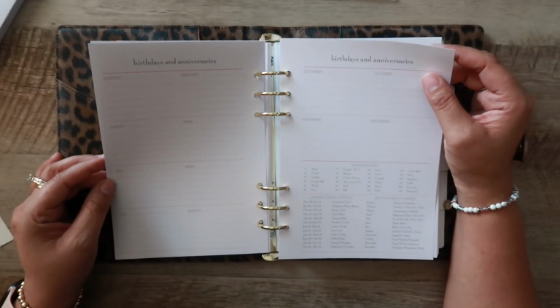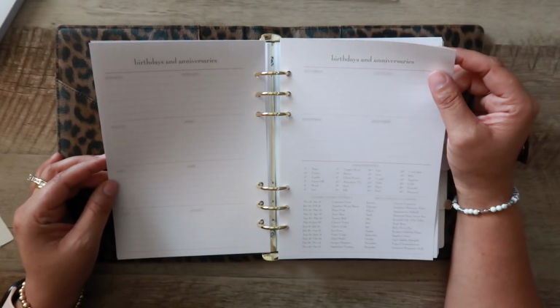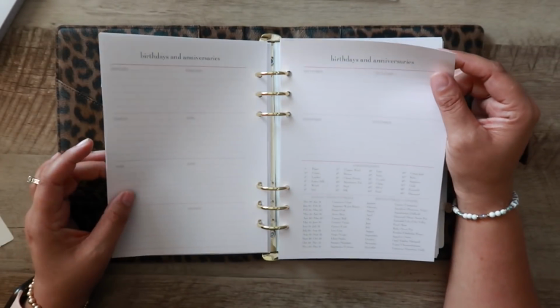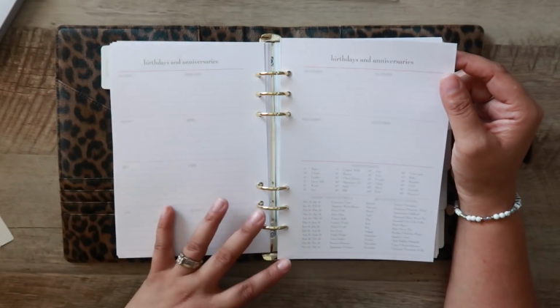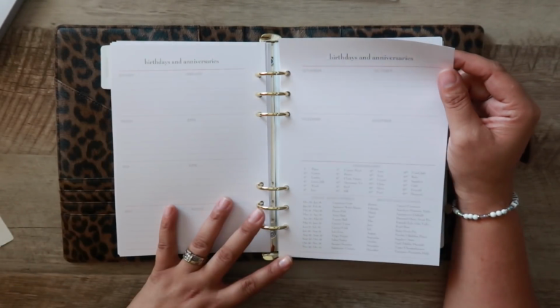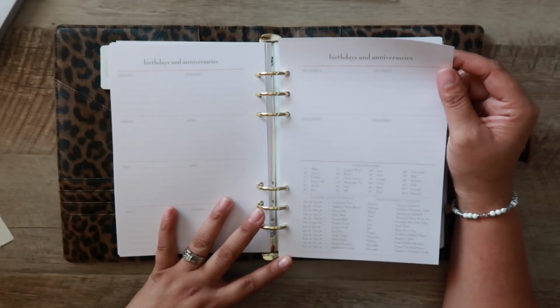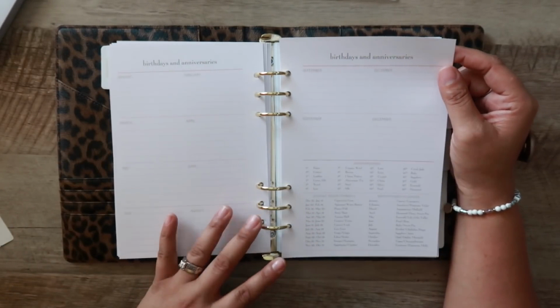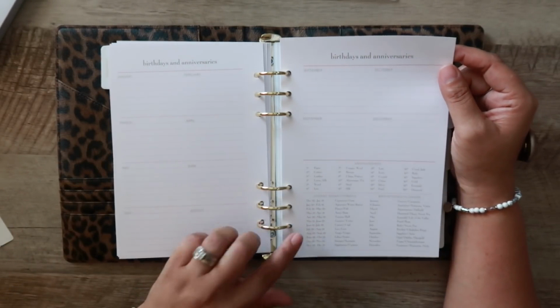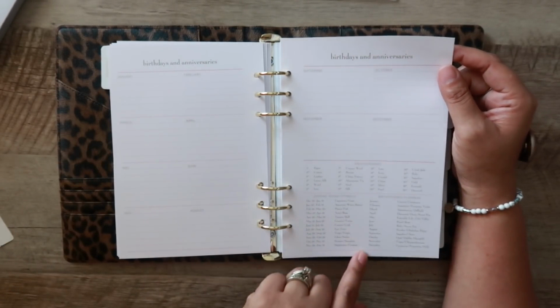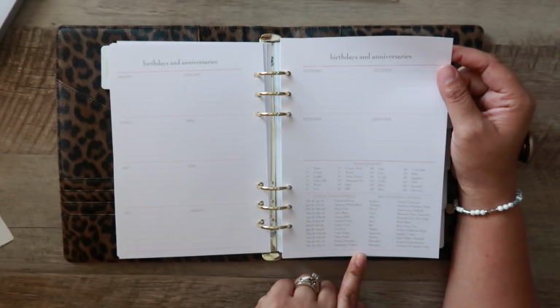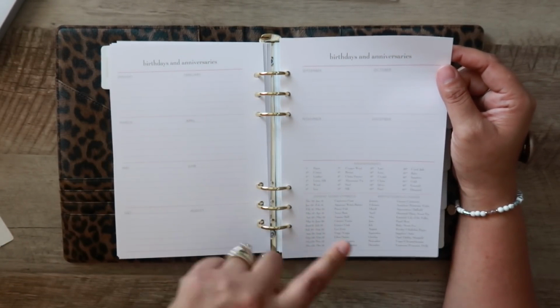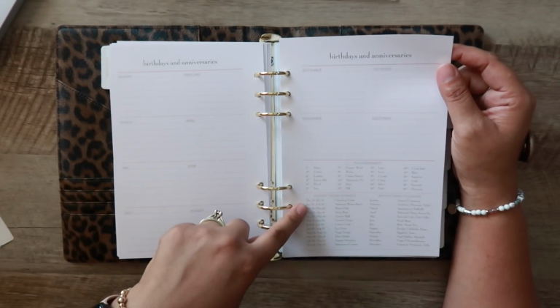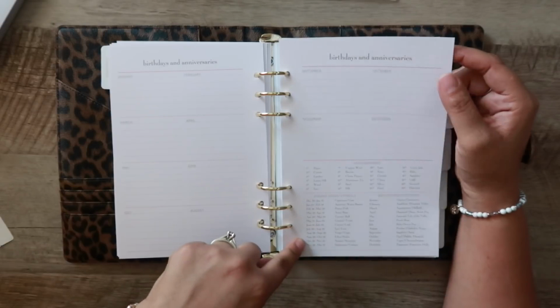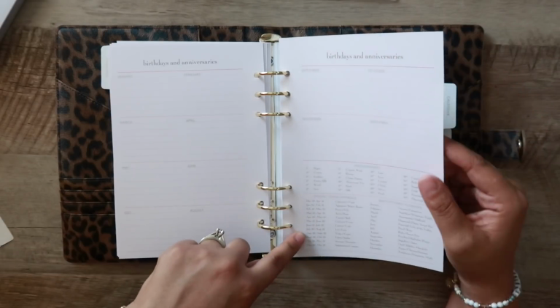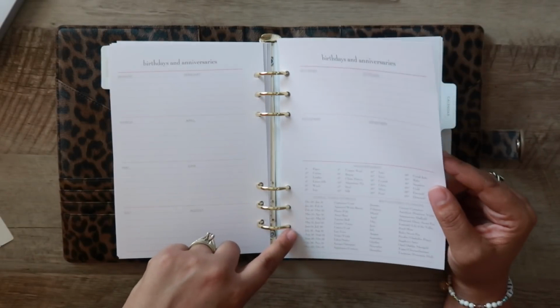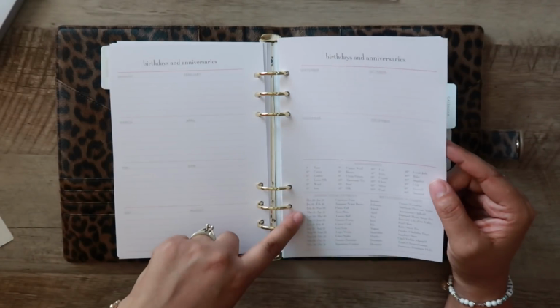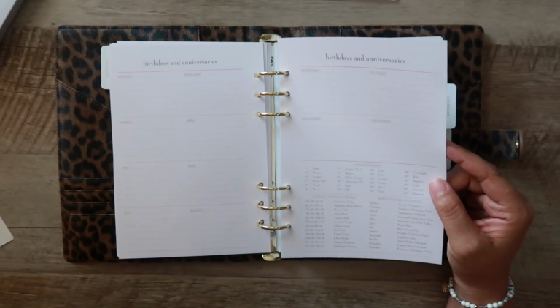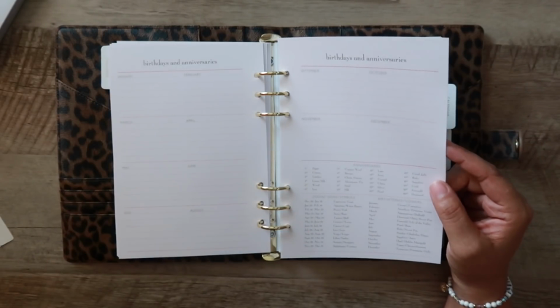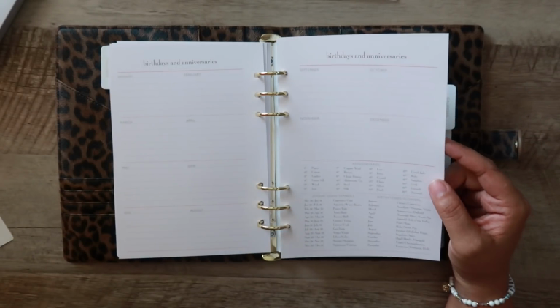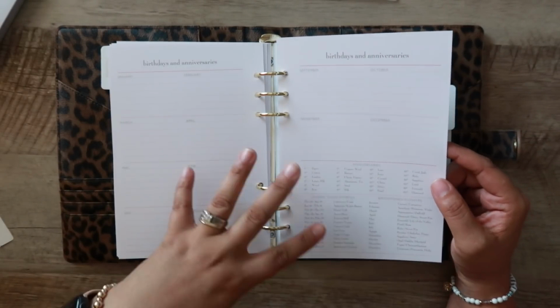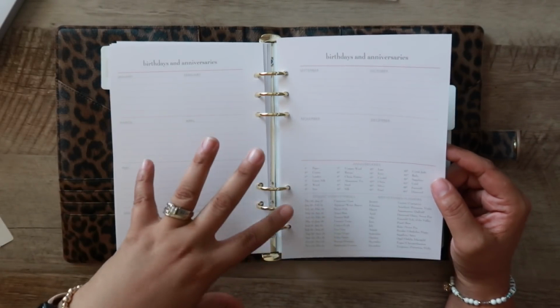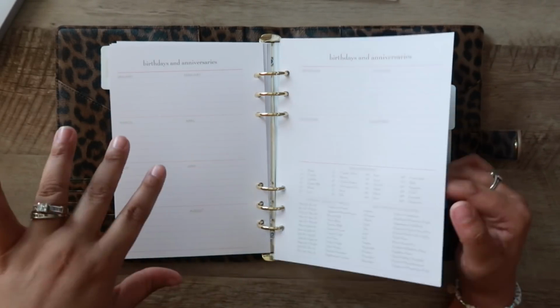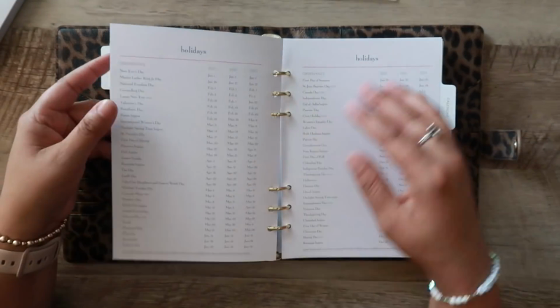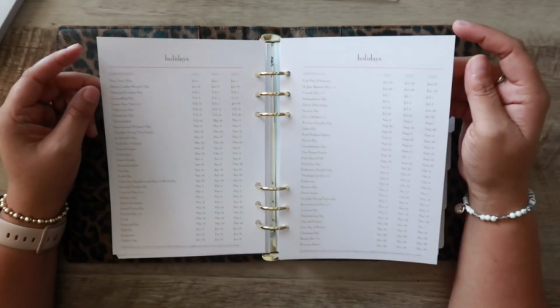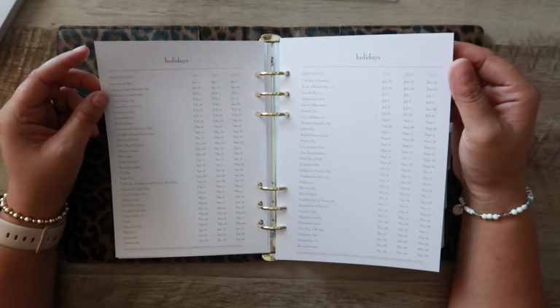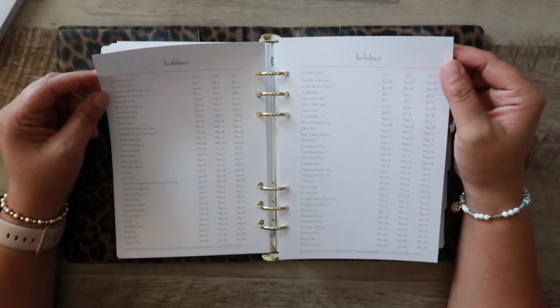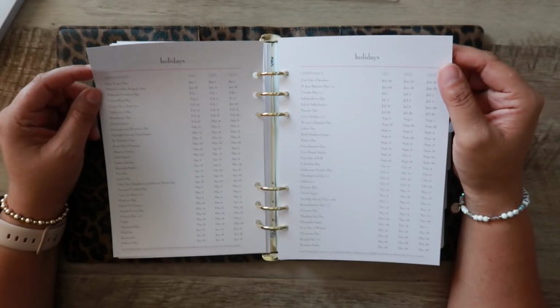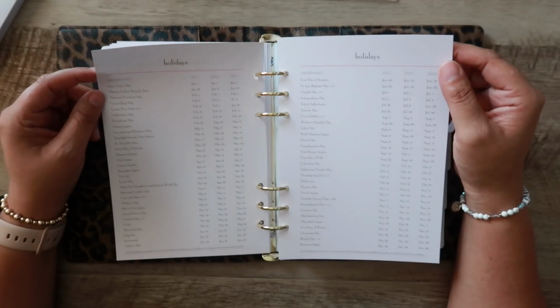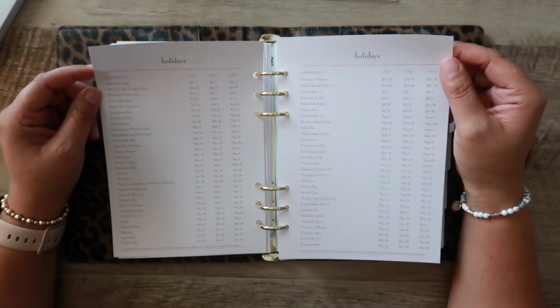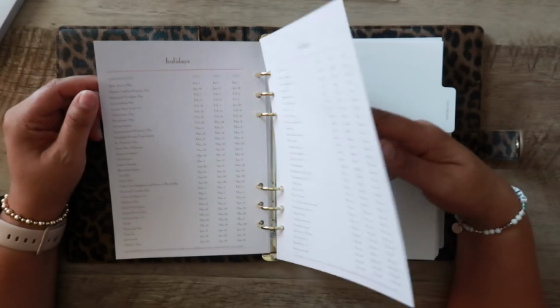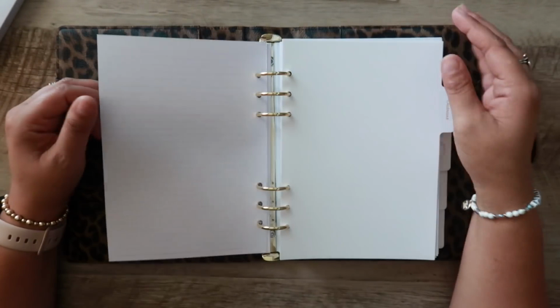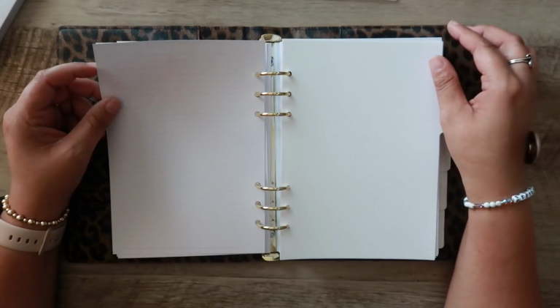Then you've got a birthdays and anniversaries page. I thought this was also really cool — it has Zodiac symbols along with birthstones, which is neat when you're thinking about gift giving. You also have holidays and the days they are observed. Also very helpful.